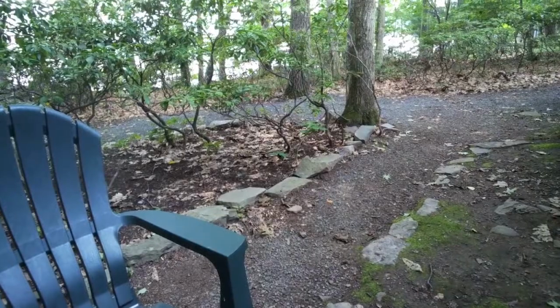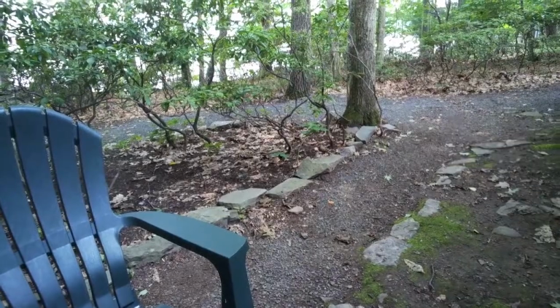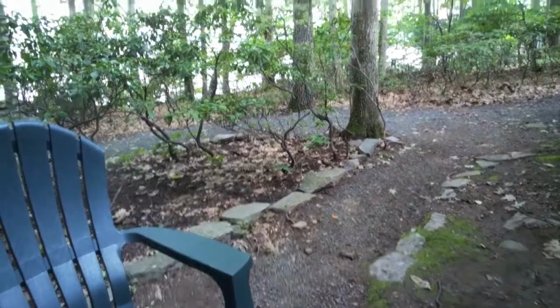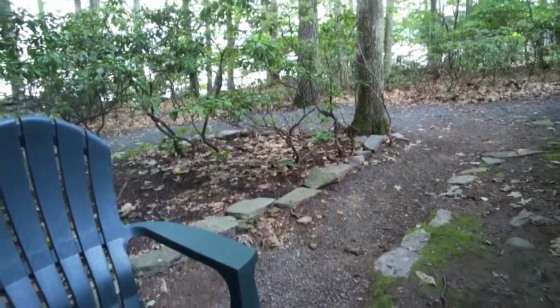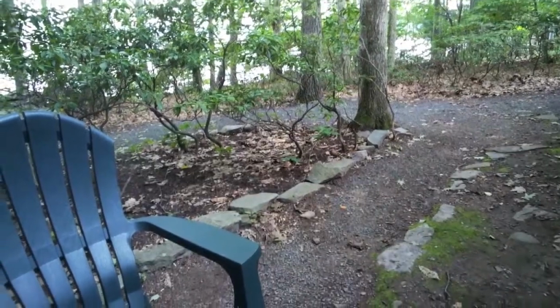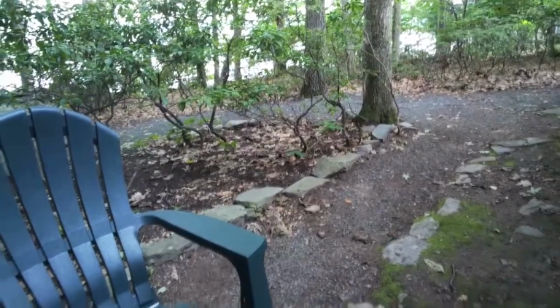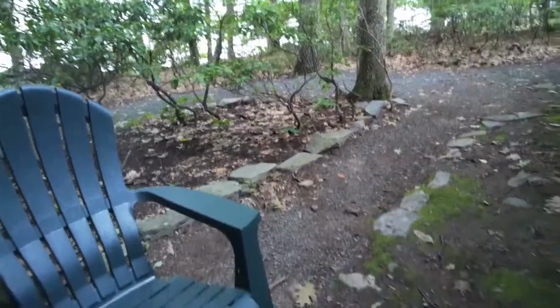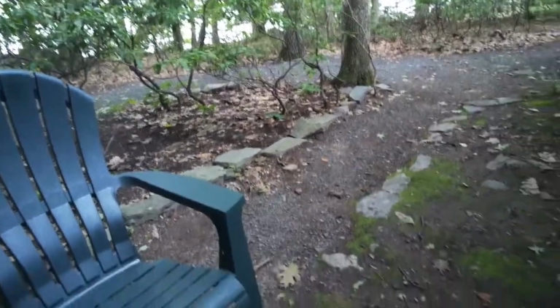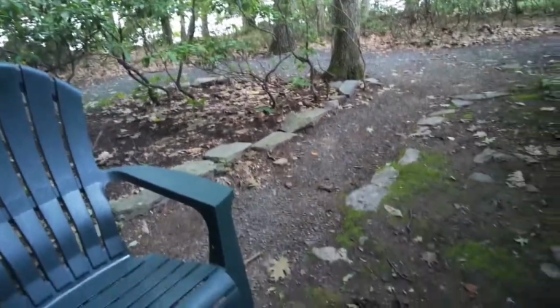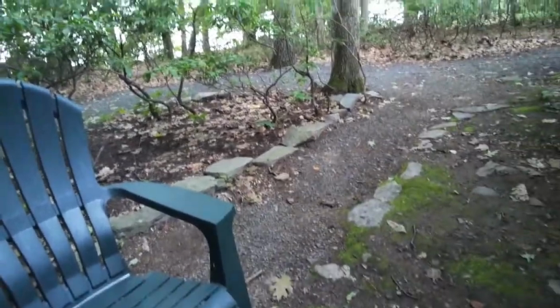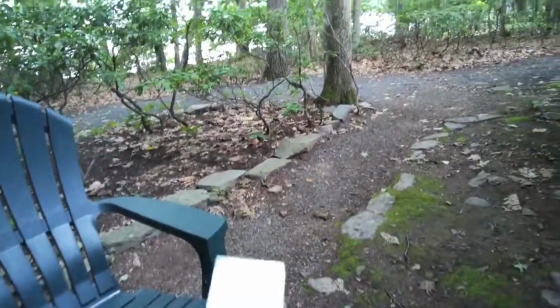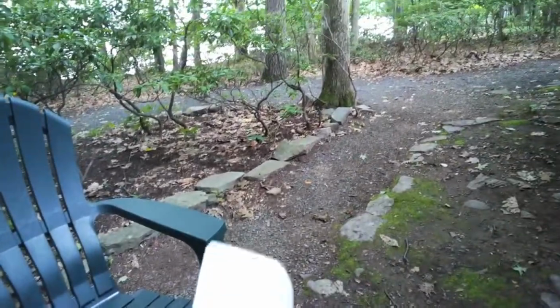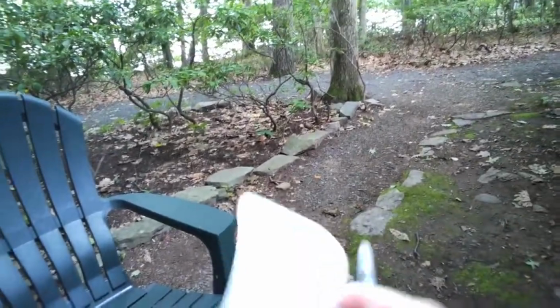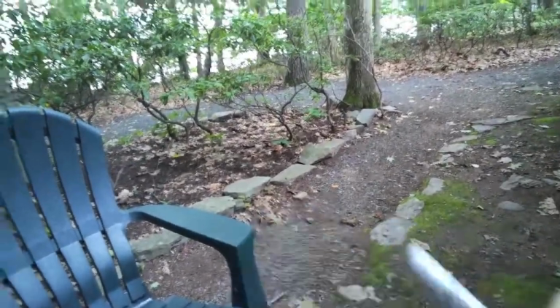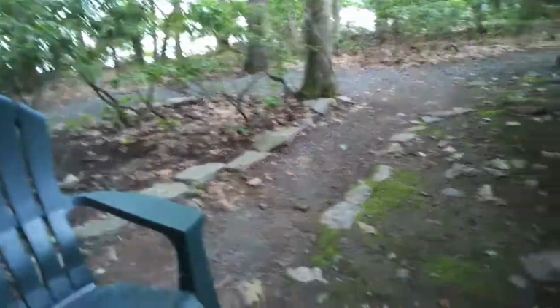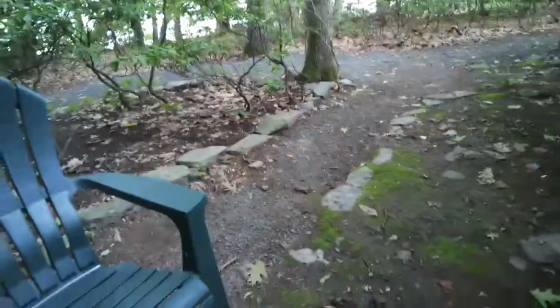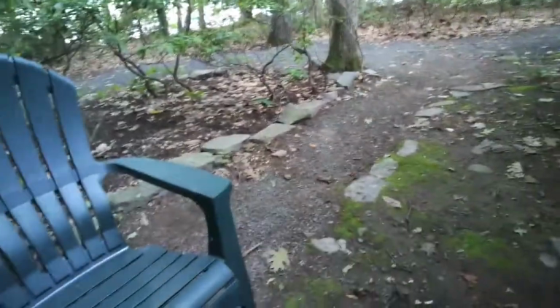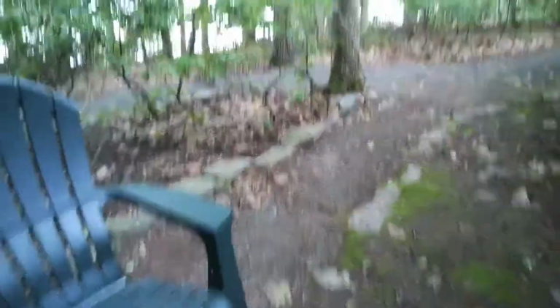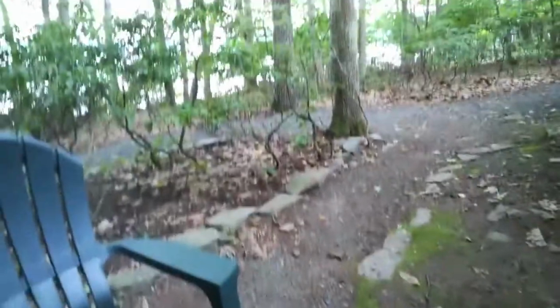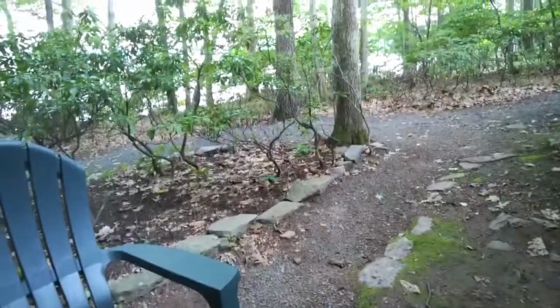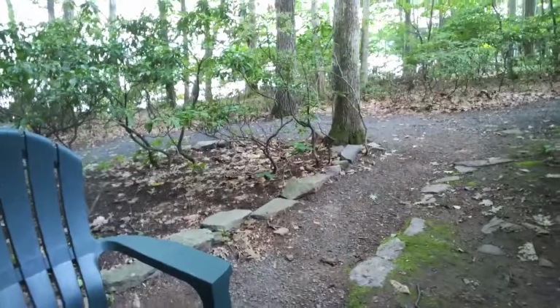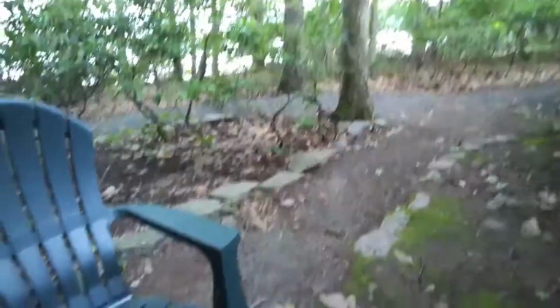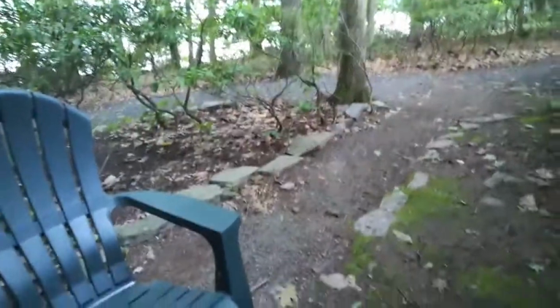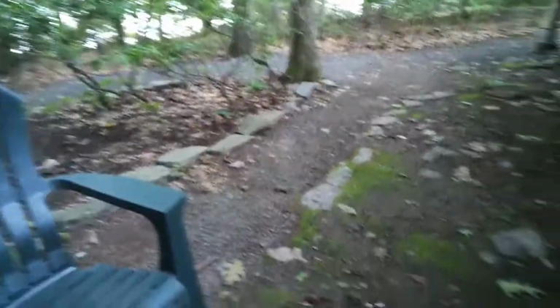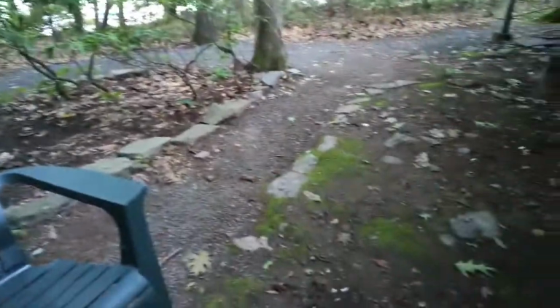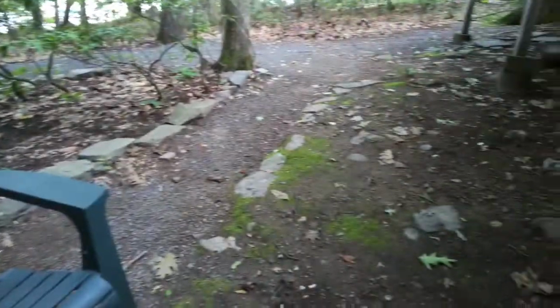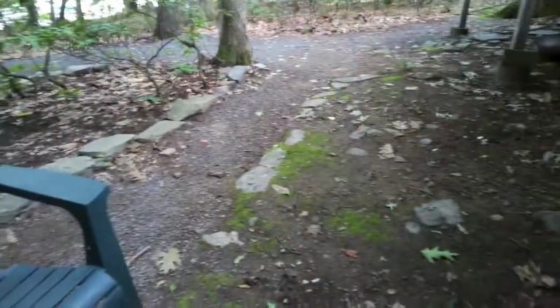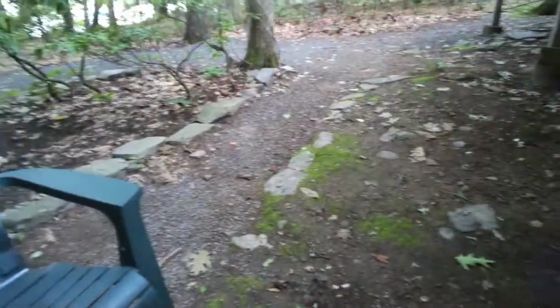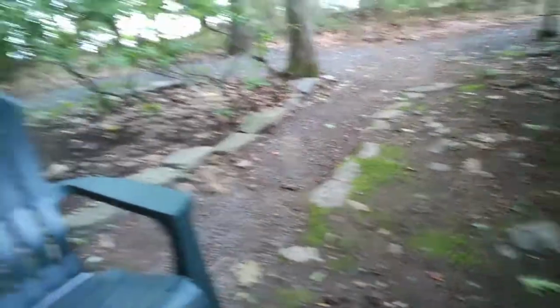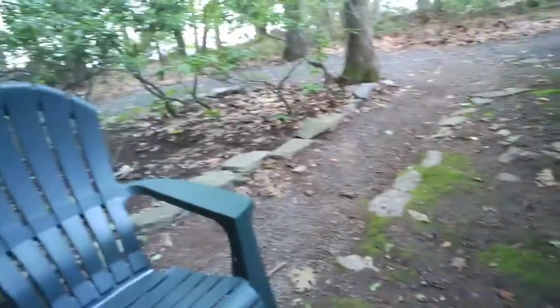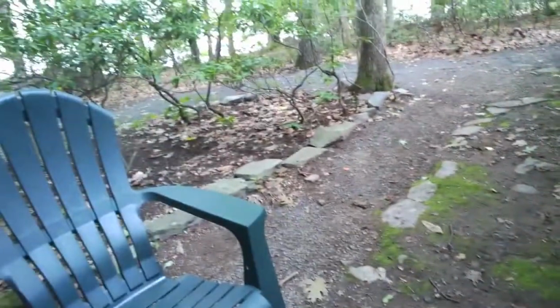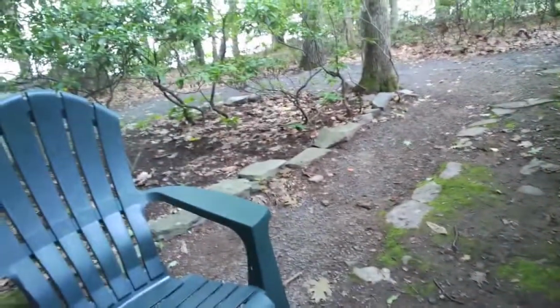Hi everyone, it's Nicole here, the Noisy Astronomer. I am on vacation, but I wanted to bring a quick science demo called Pocket Solar System.